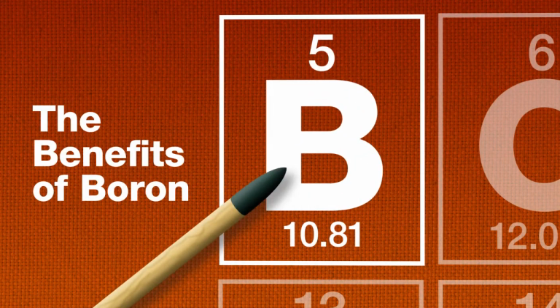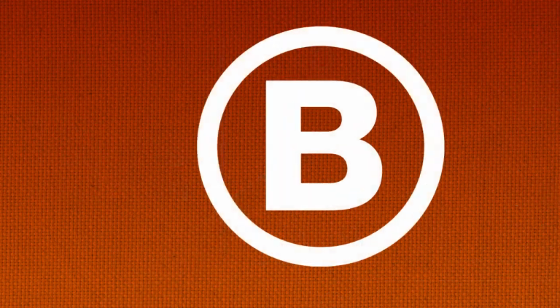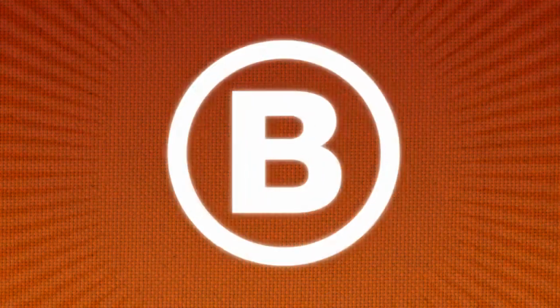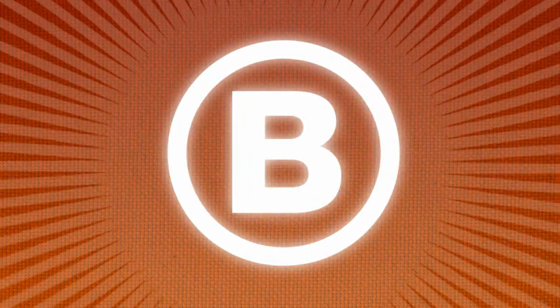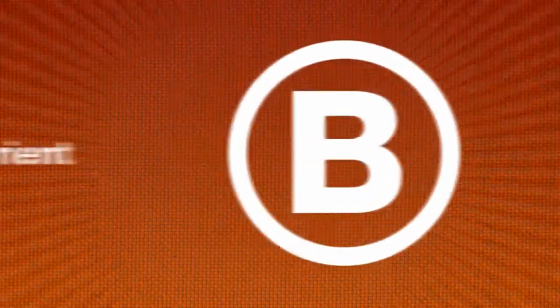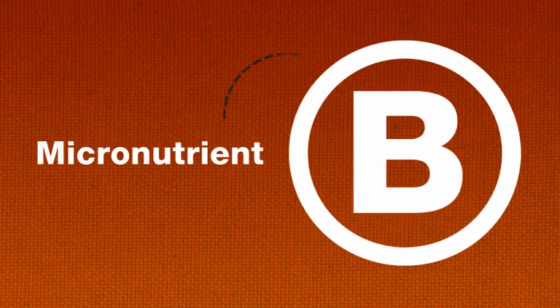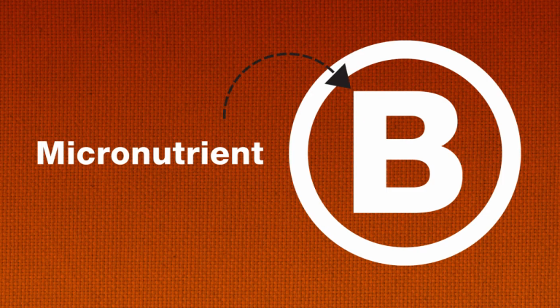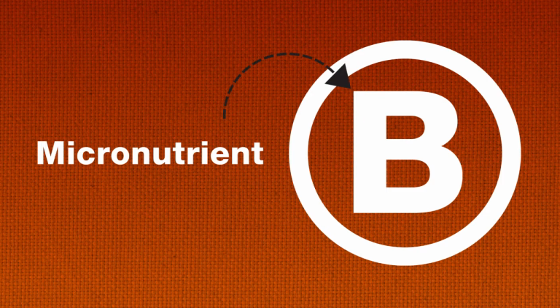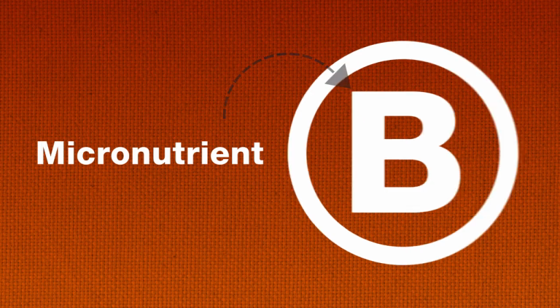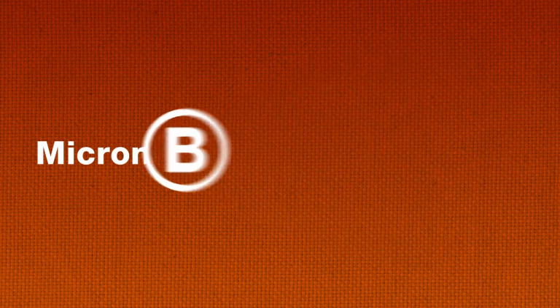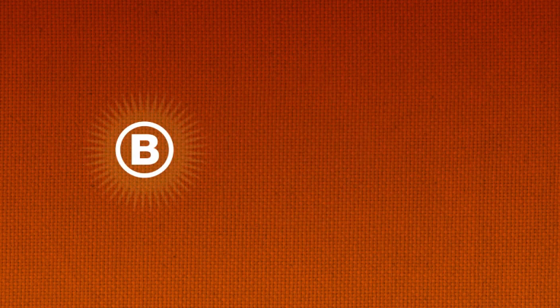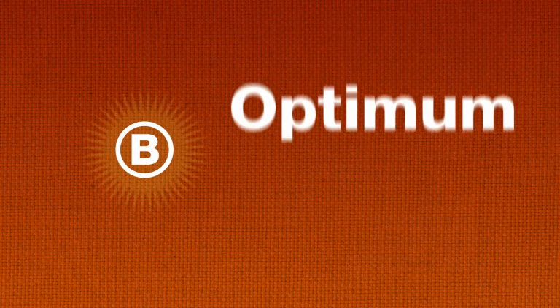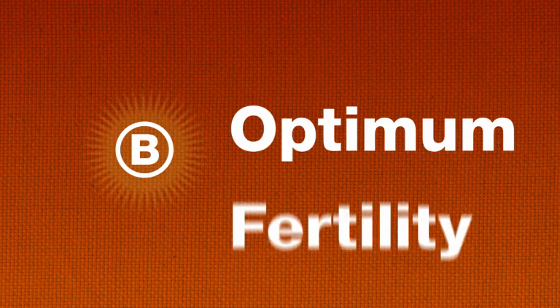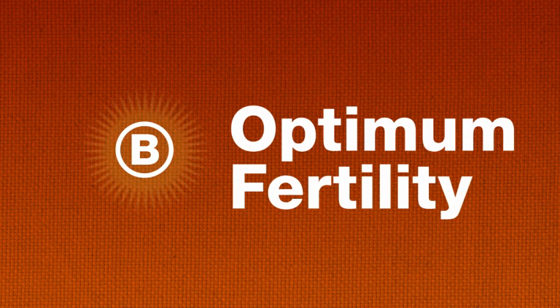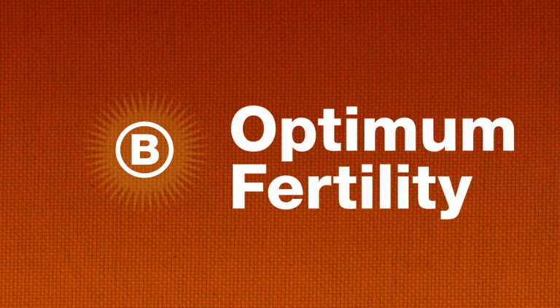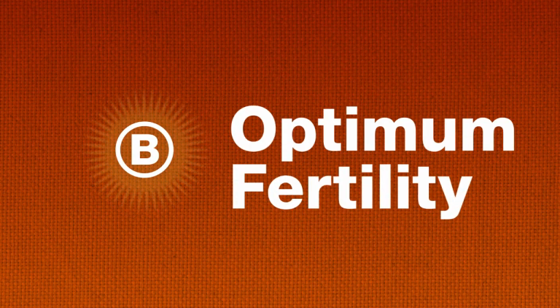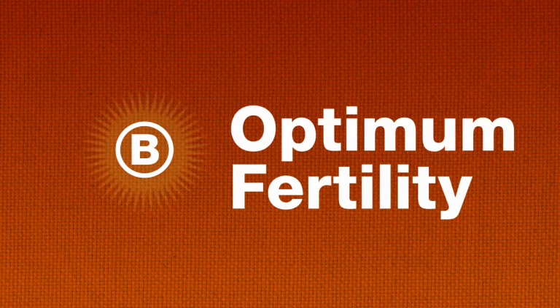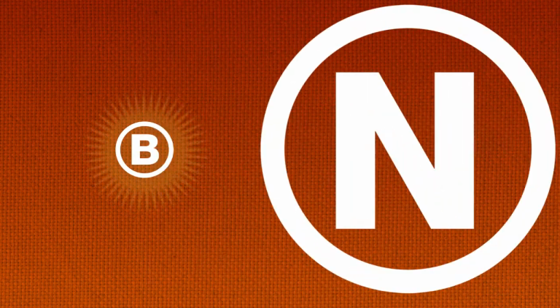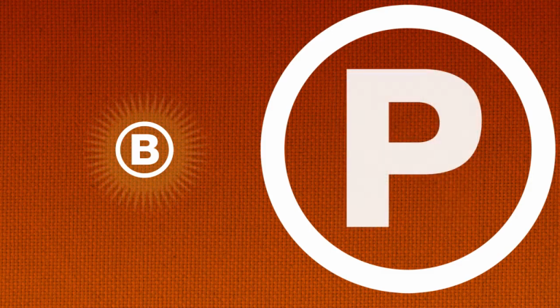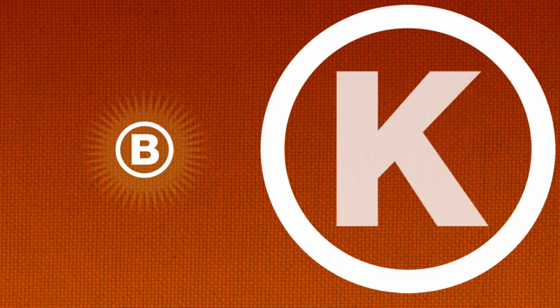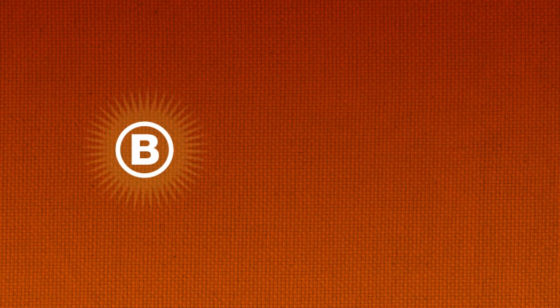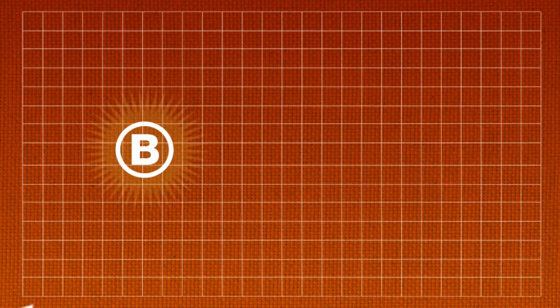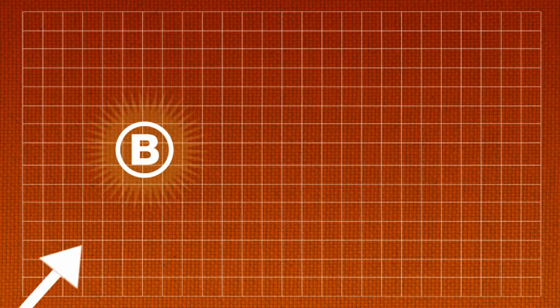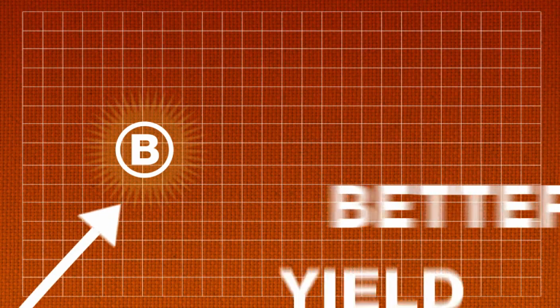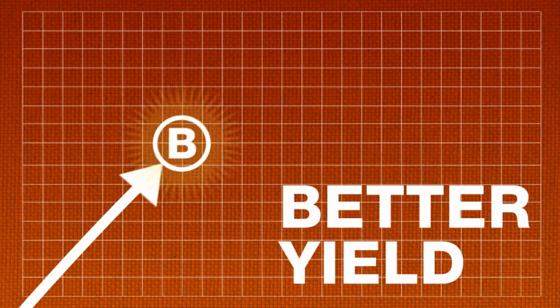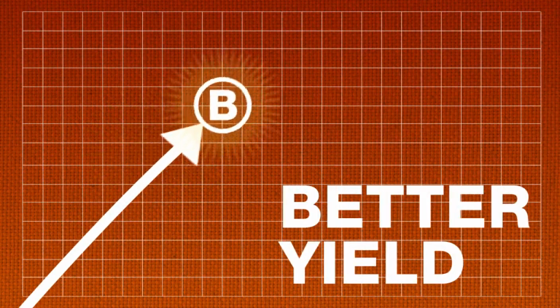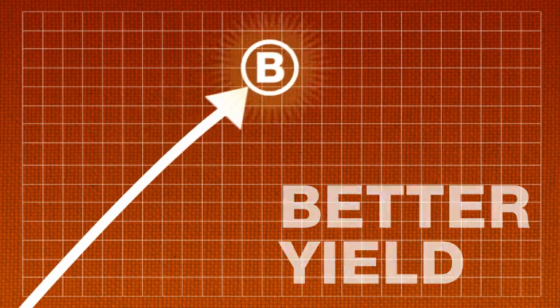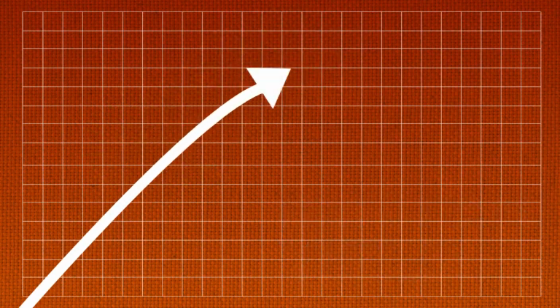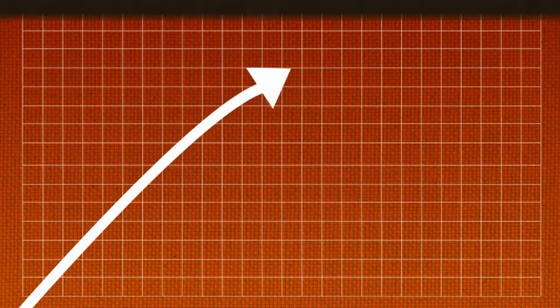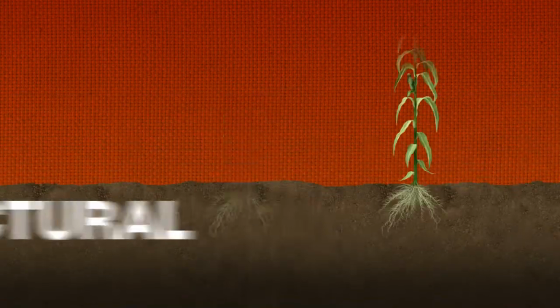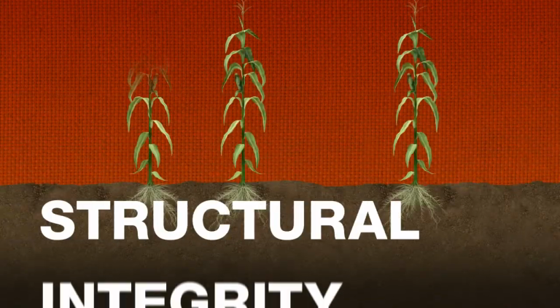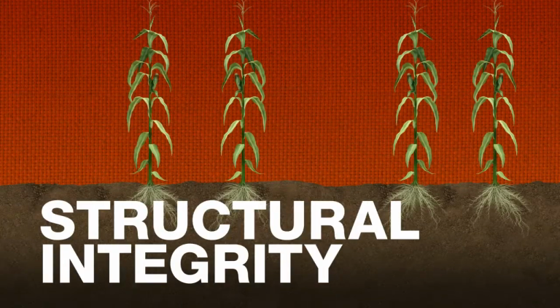Boron is what agronomists call a micronutrient. And while the amount of boron required for optimum fertility is much lower than the macronutrients N, P, and K, it can be every bit as important to yield if its availability is limited.